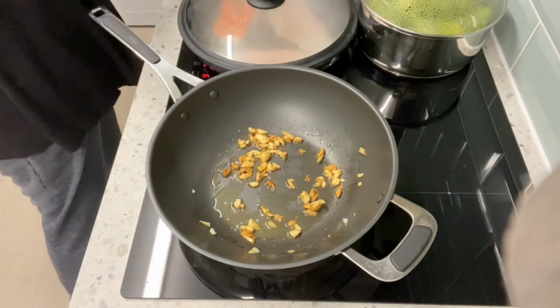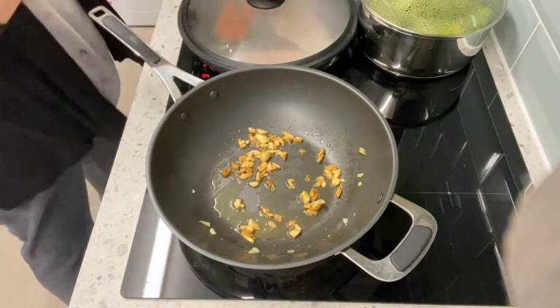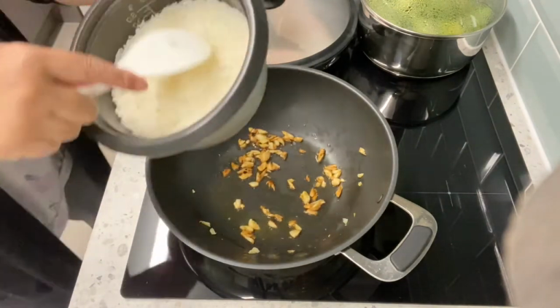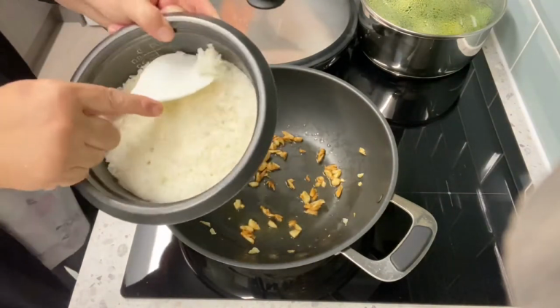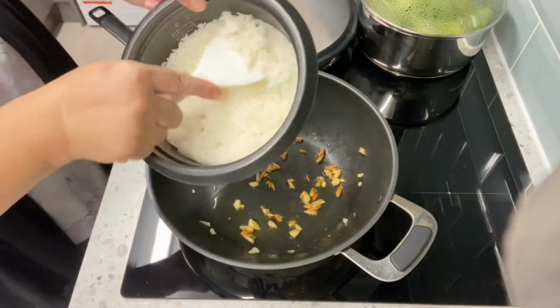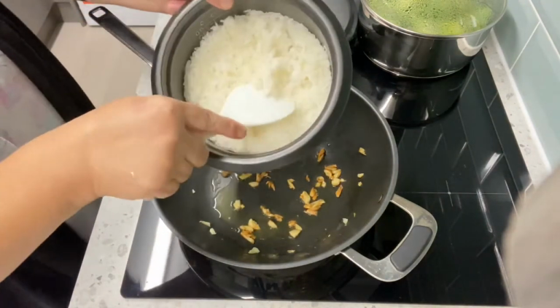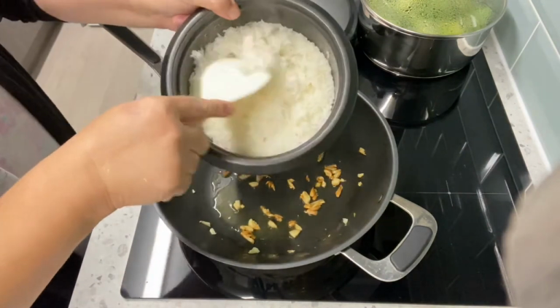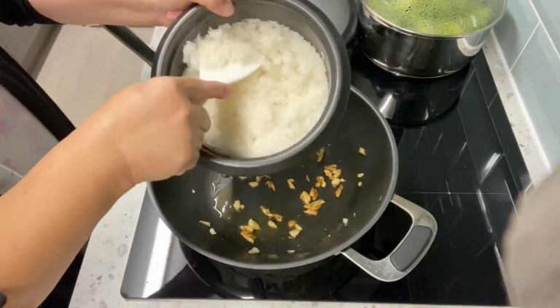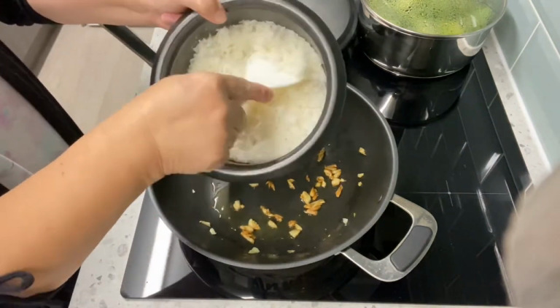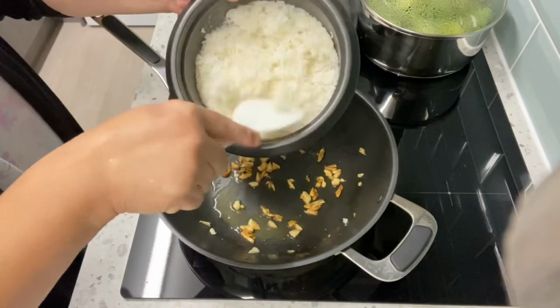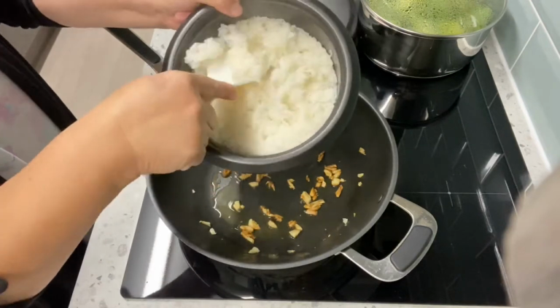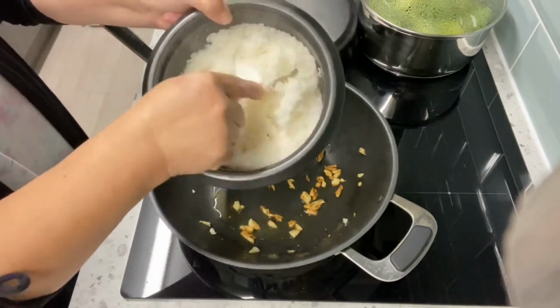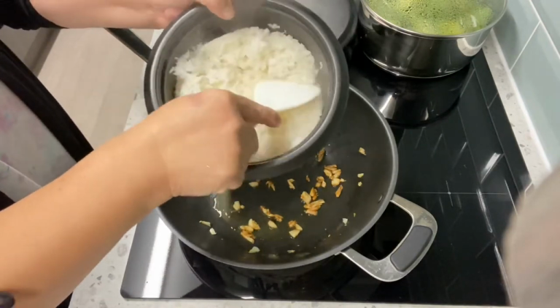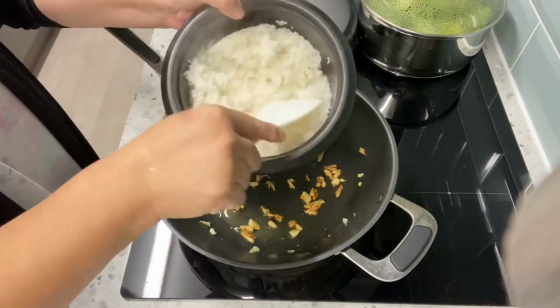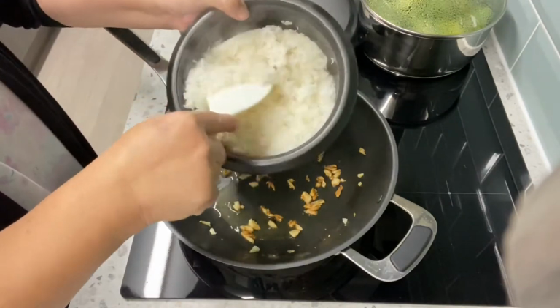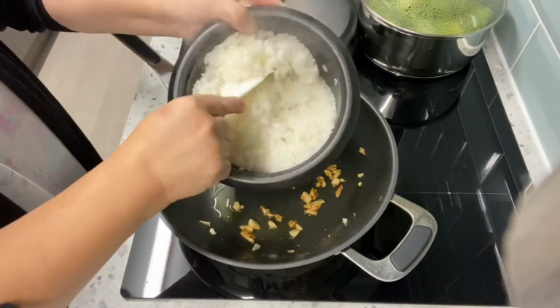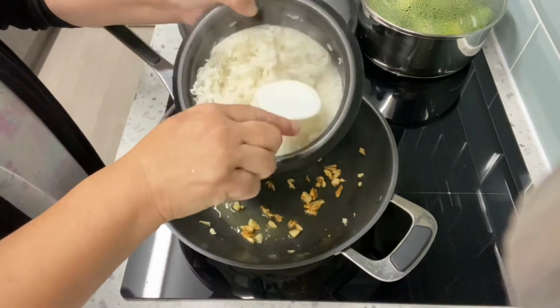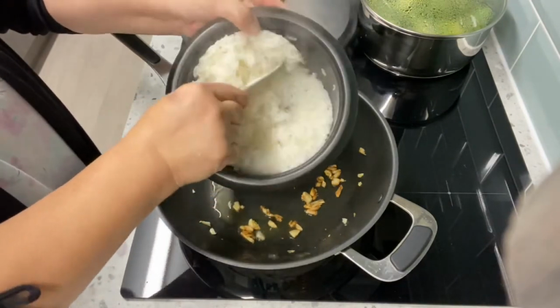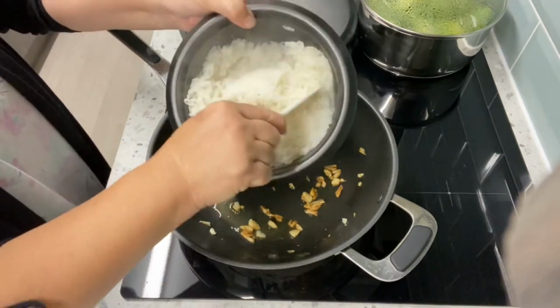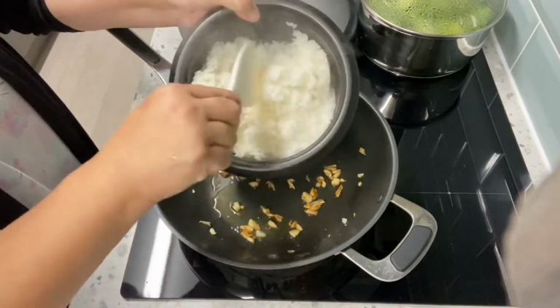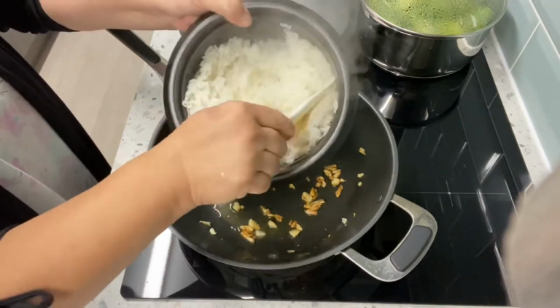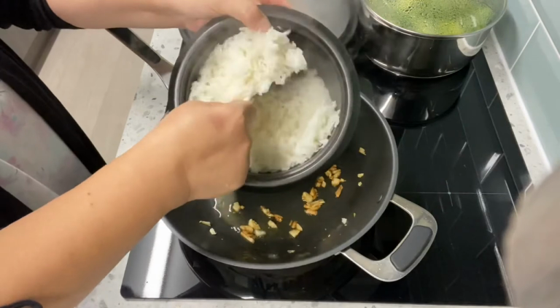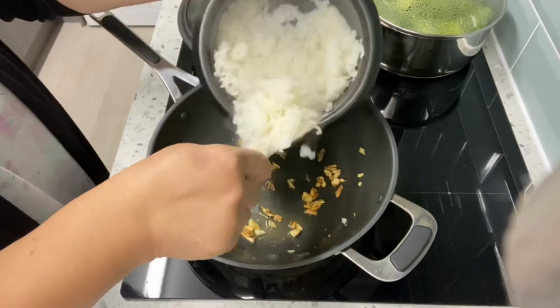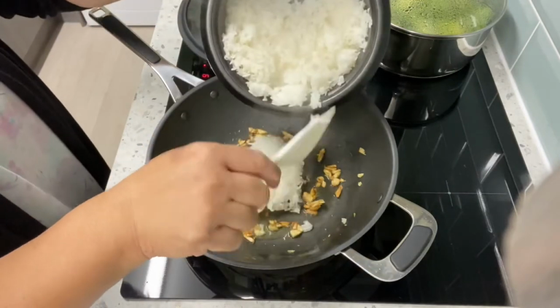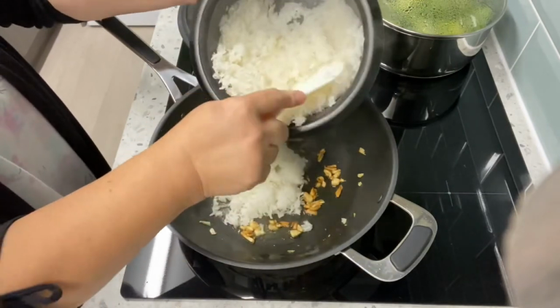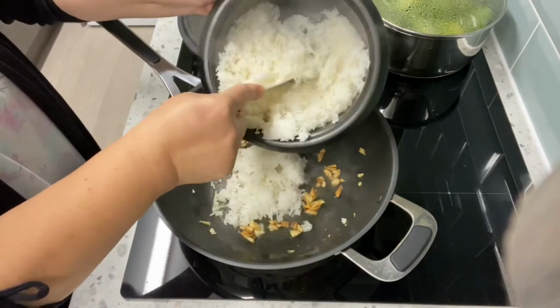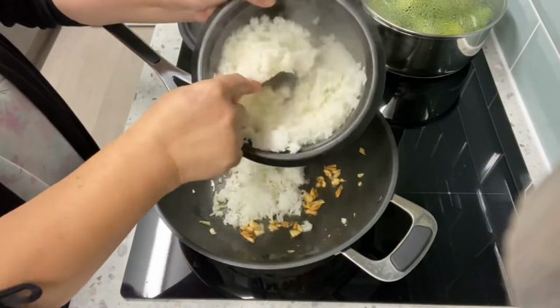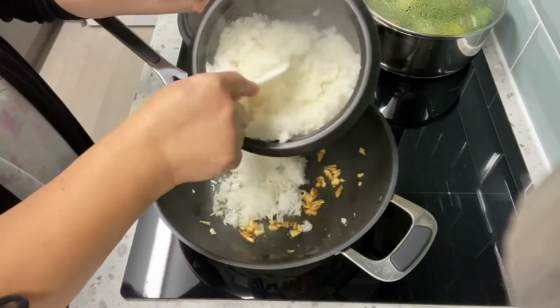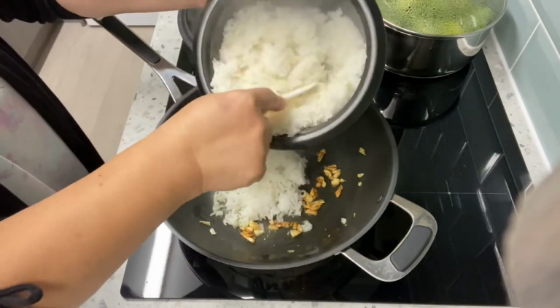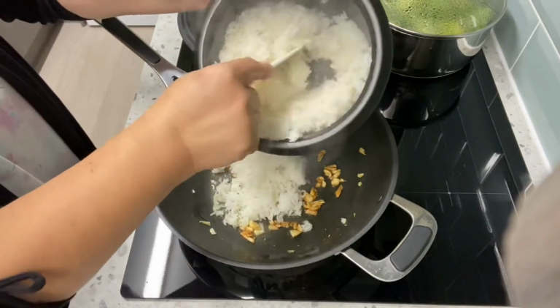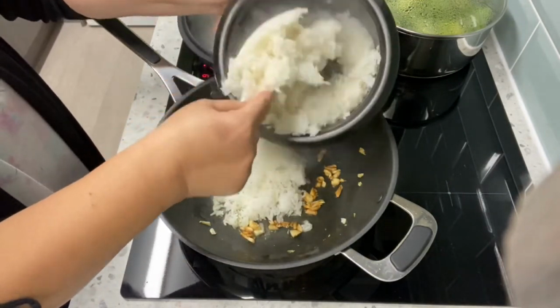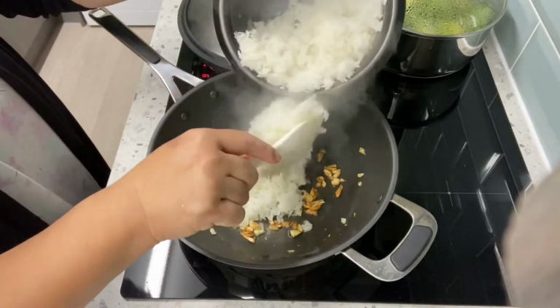Now put the rice. What I do with the rice is loosen it — I cooked the rice before — and then fry it.